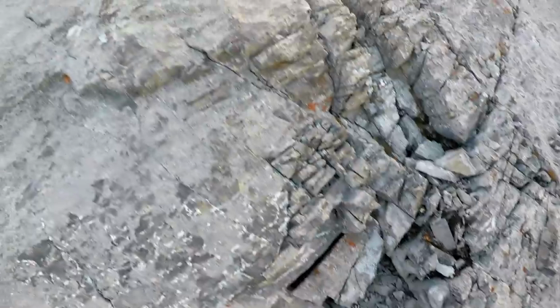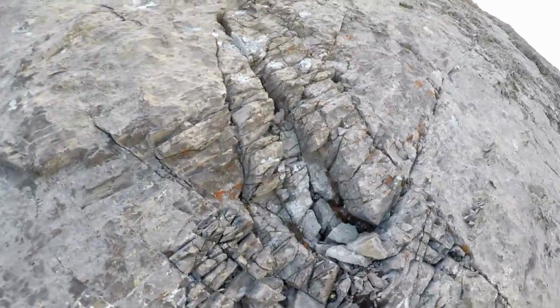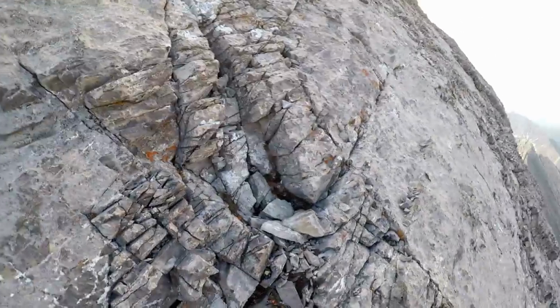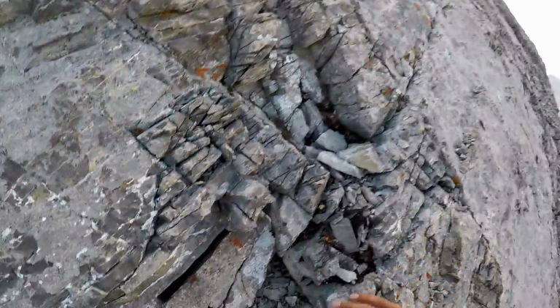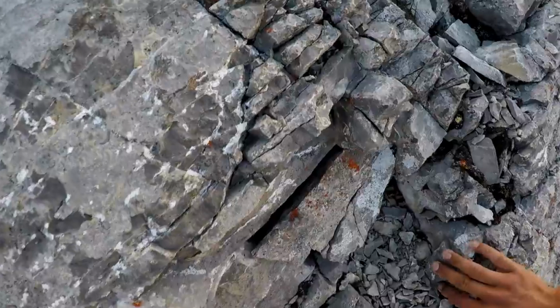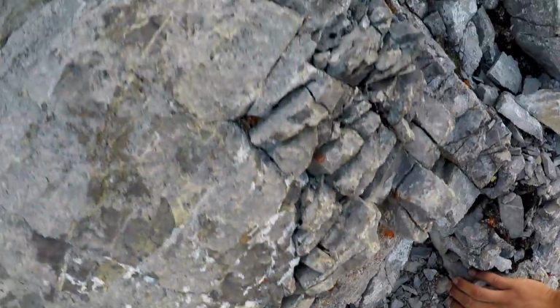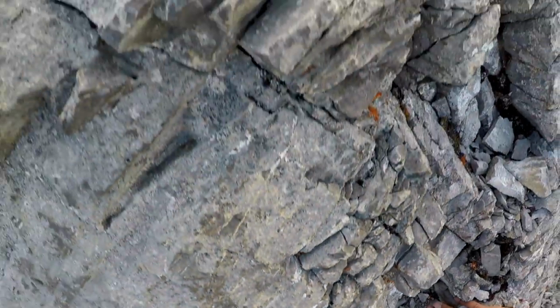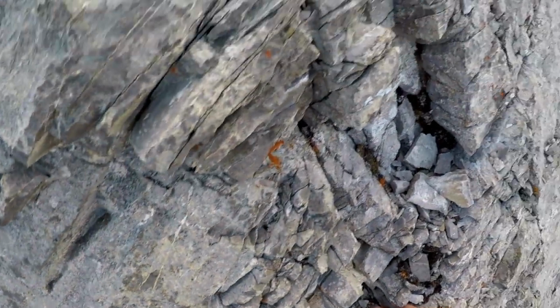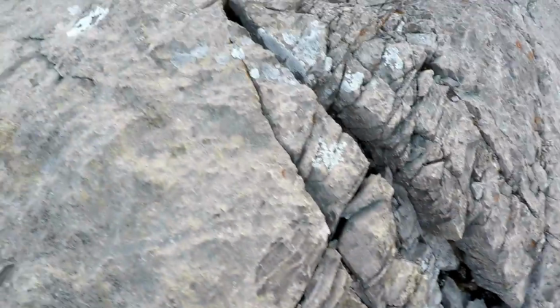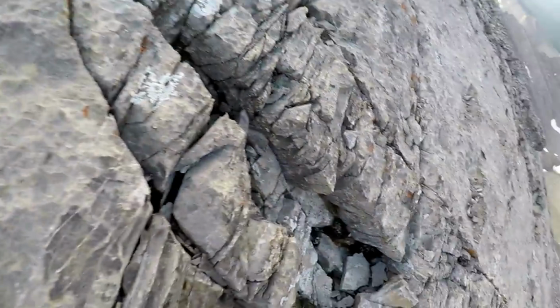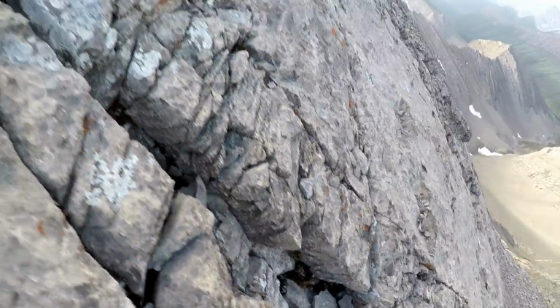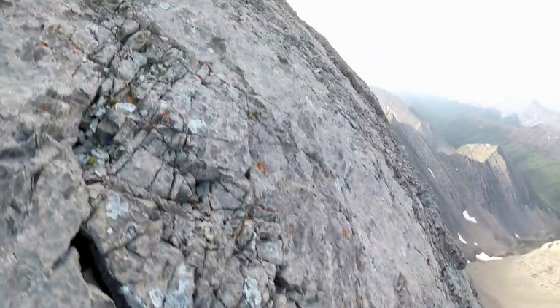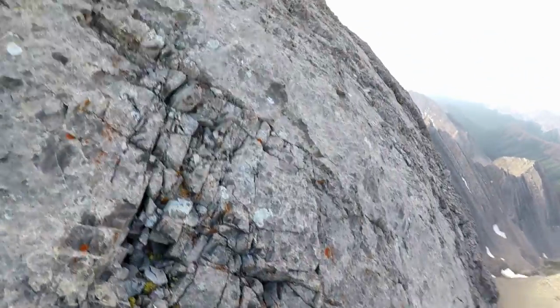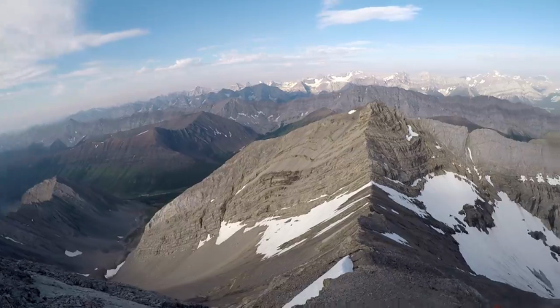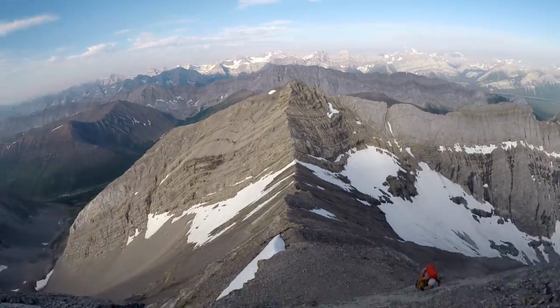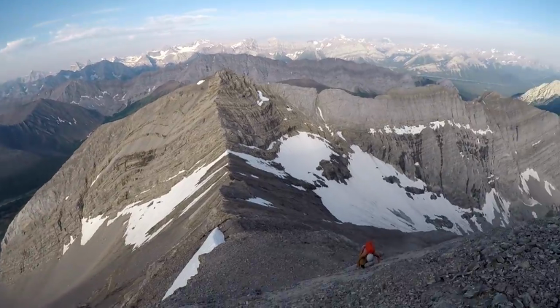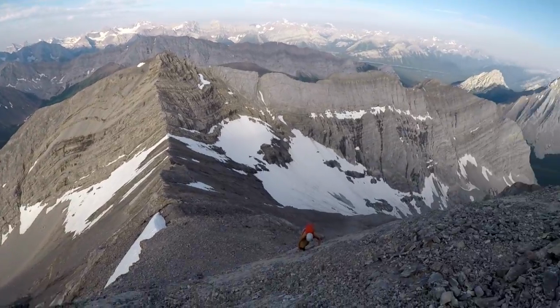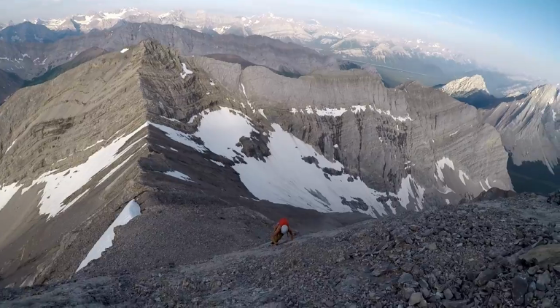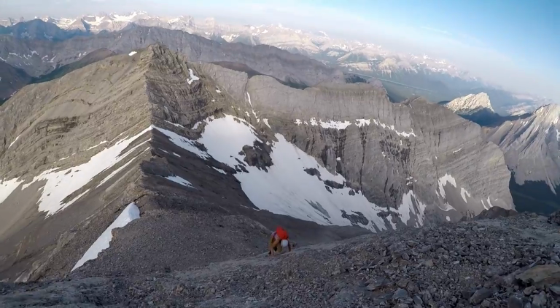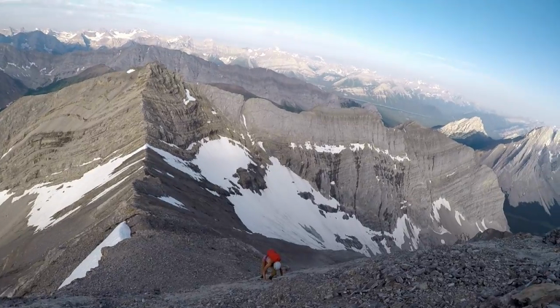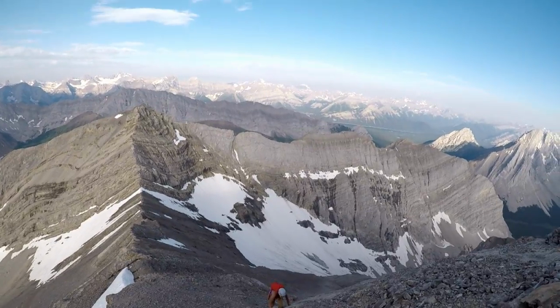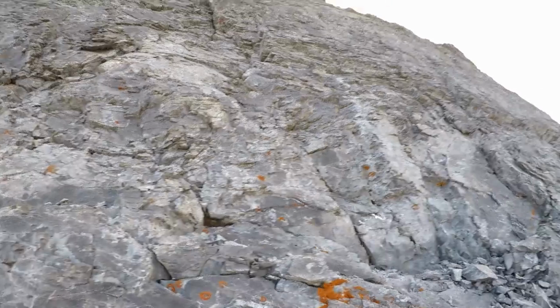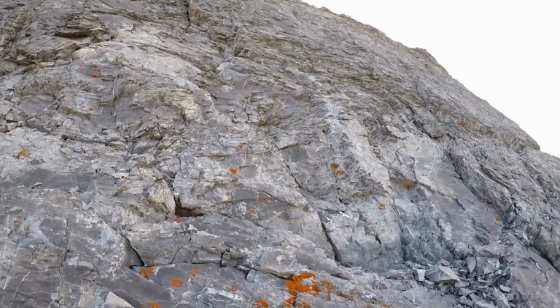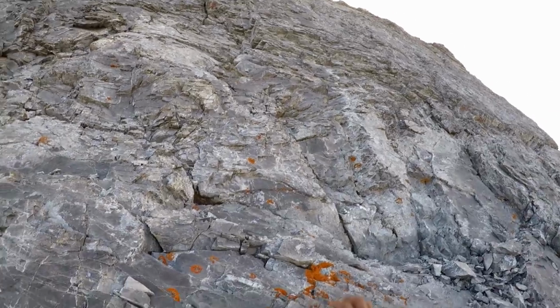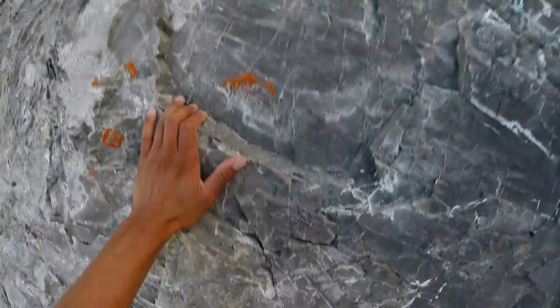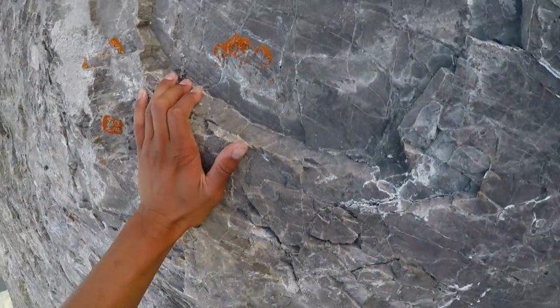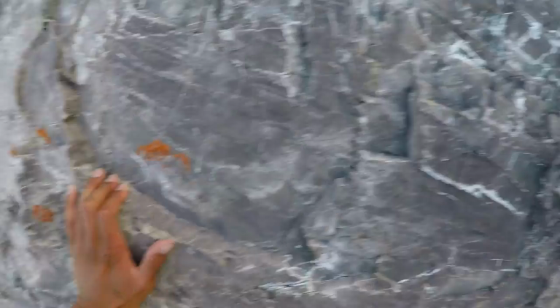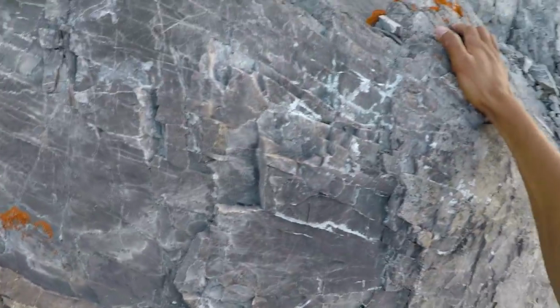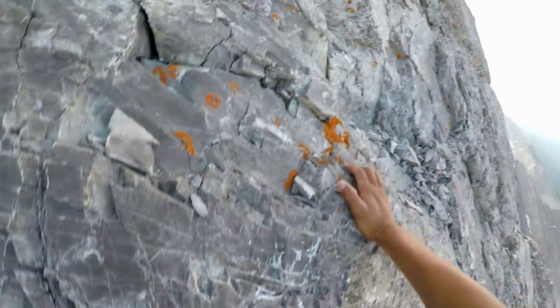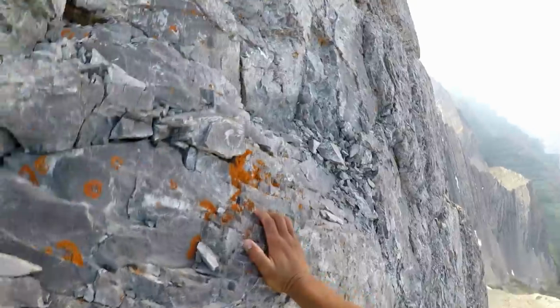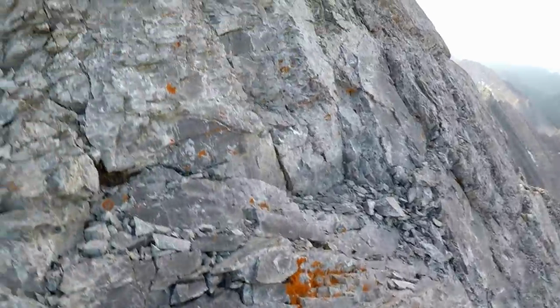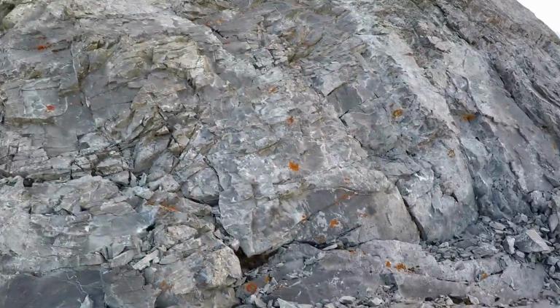The second part gets steeper. I am on the ledge now, and there is Kayla finishing the first part. On the second part, you want to aim for the right so that you can get off the climbing section as soon as possible.